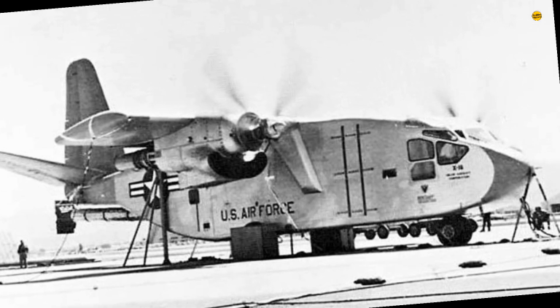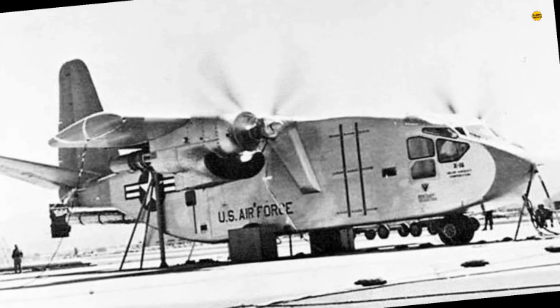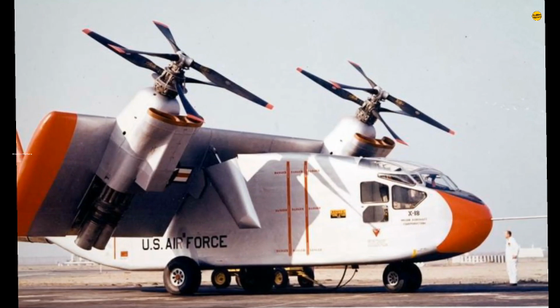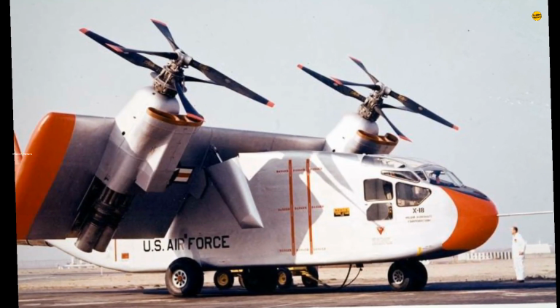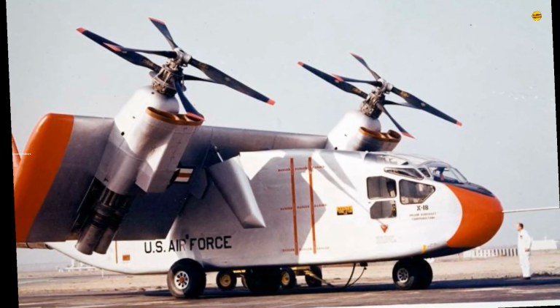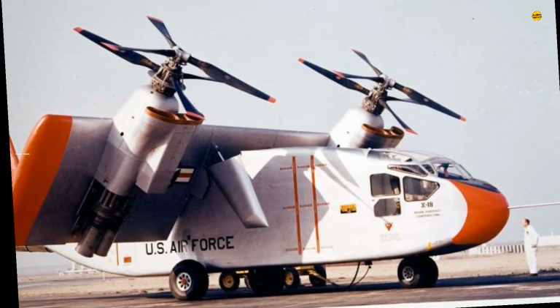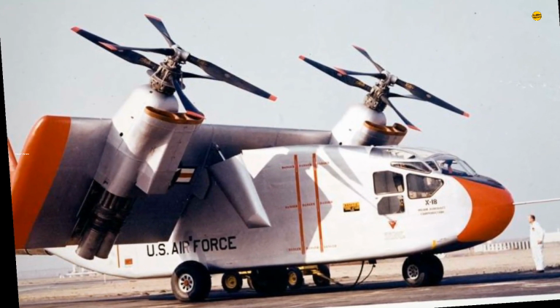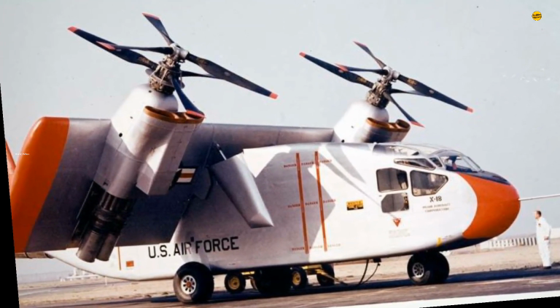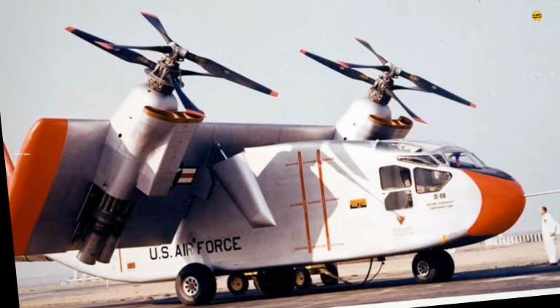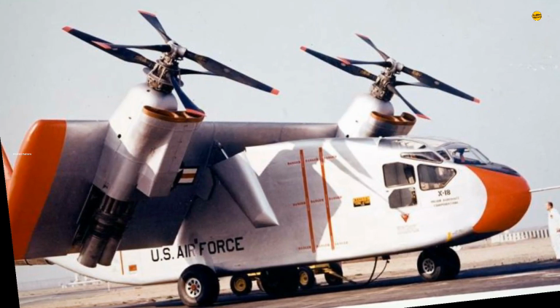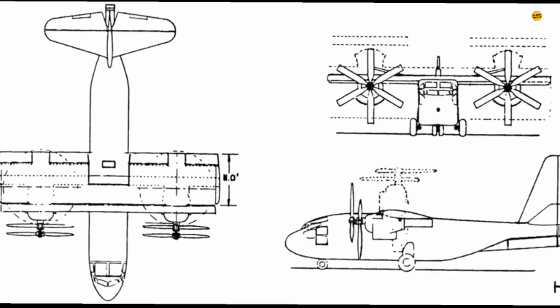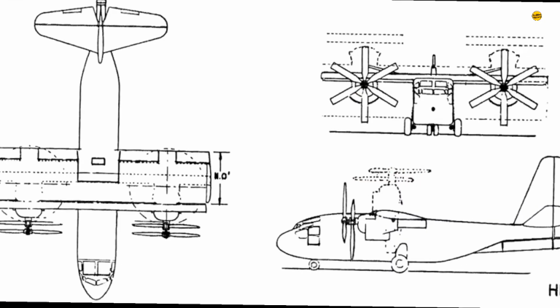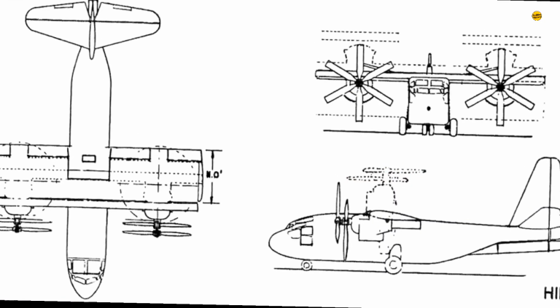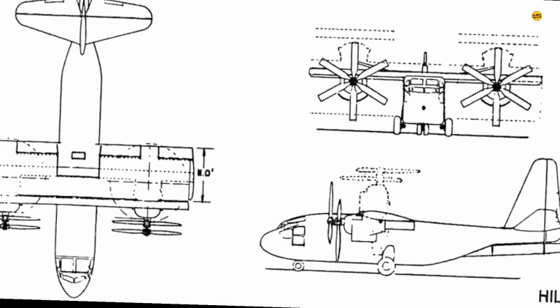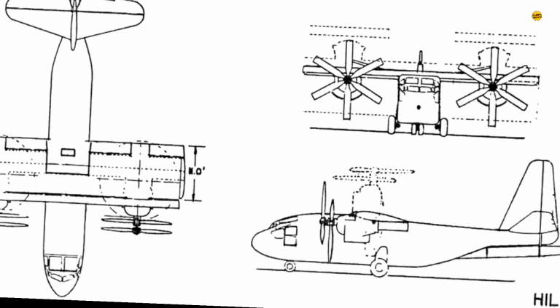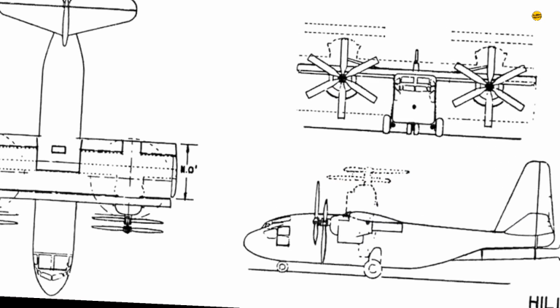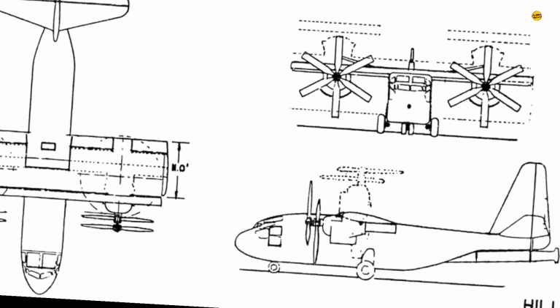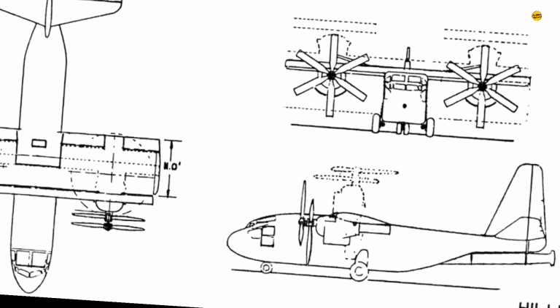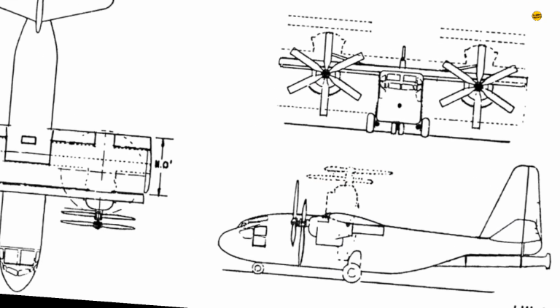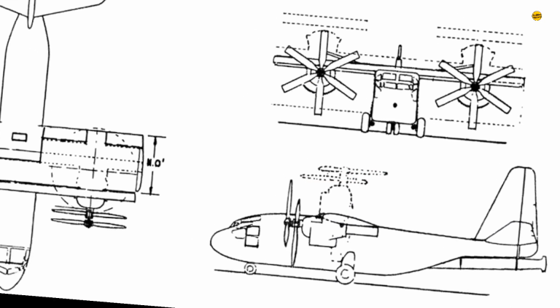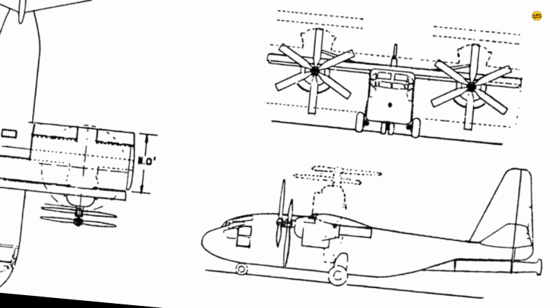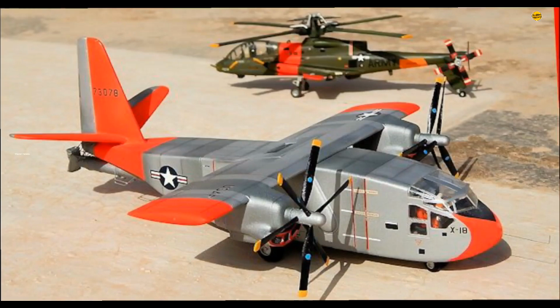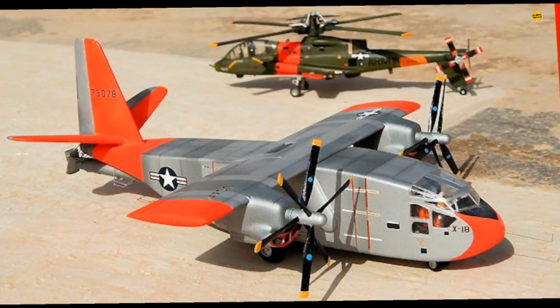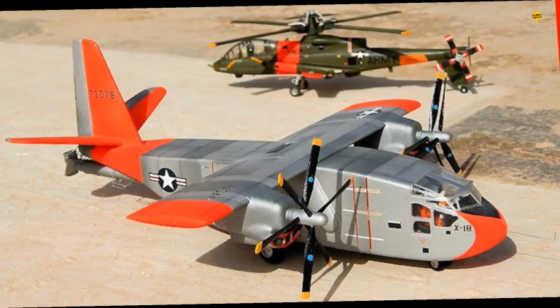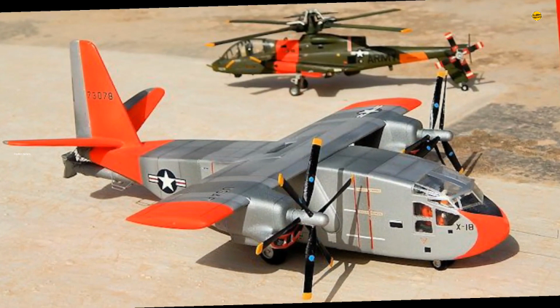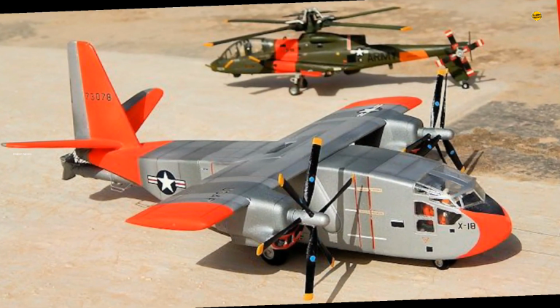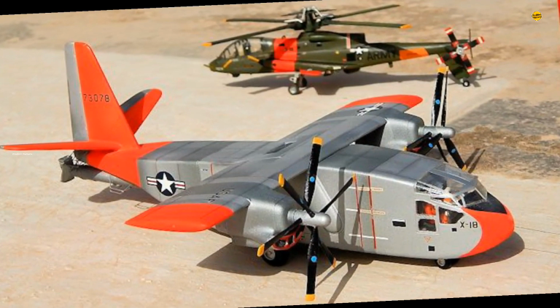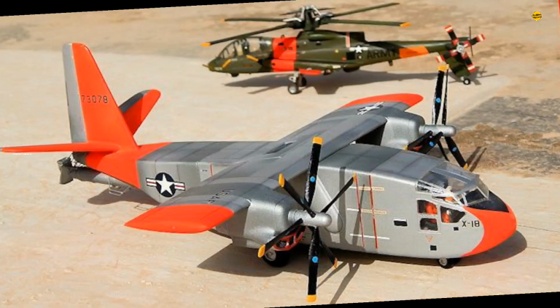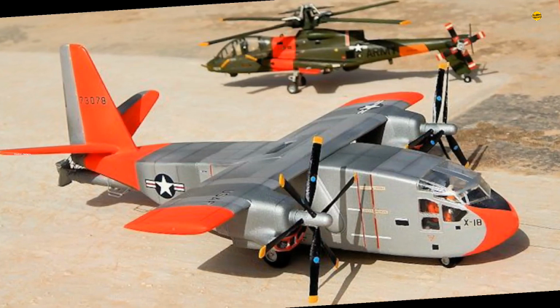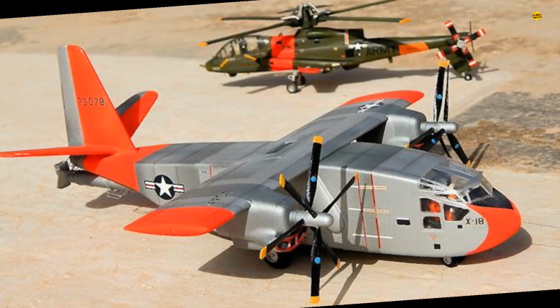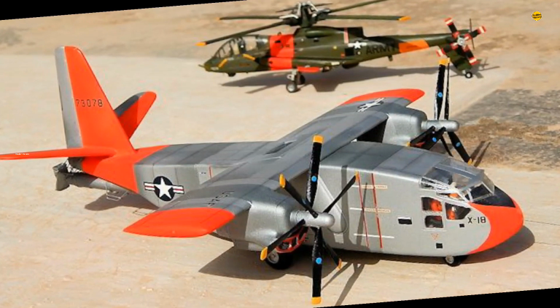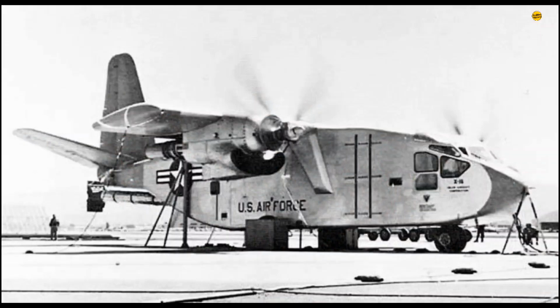It had three engines: the two turboprops drove the 16-foot diameter counter-rotating three-bladed propellers, and a Westinghouse J-34 turbojet which provided pitch control.